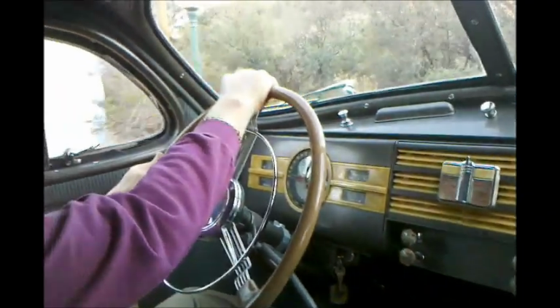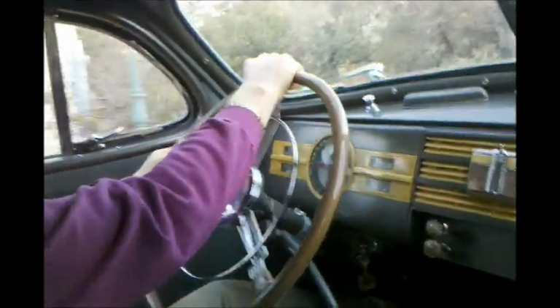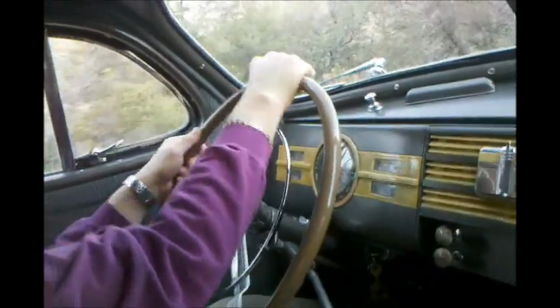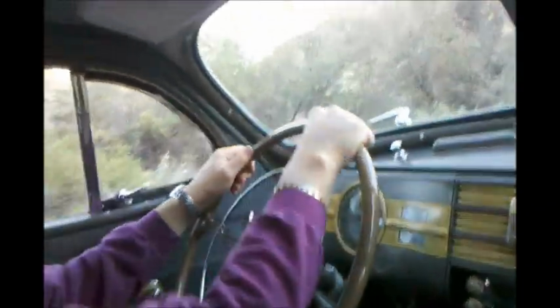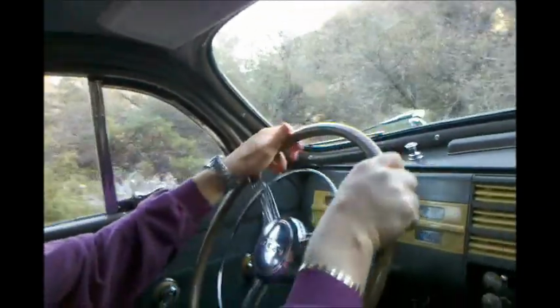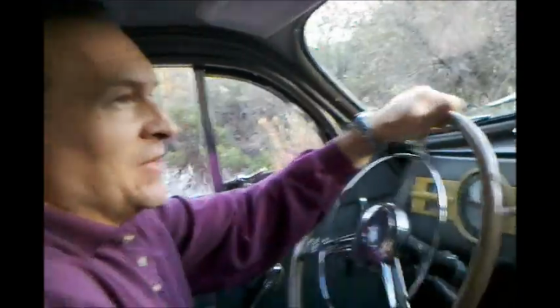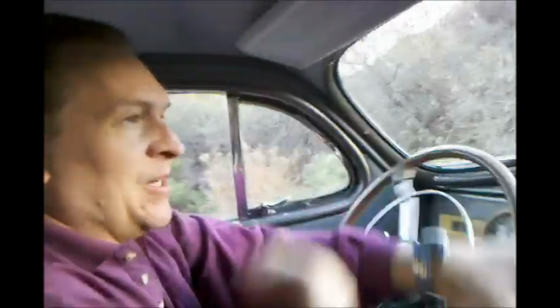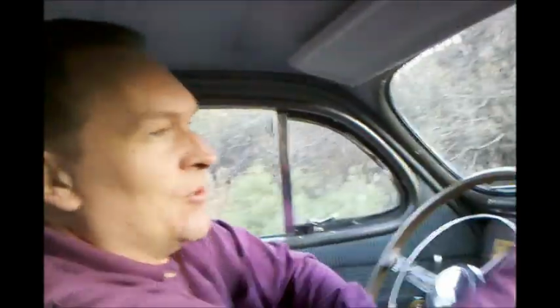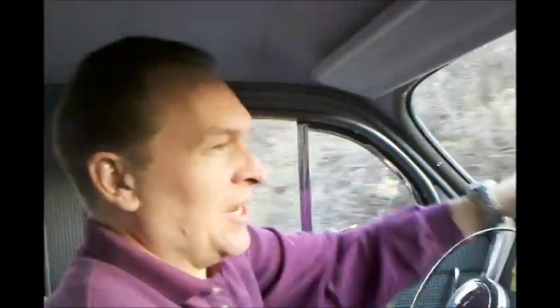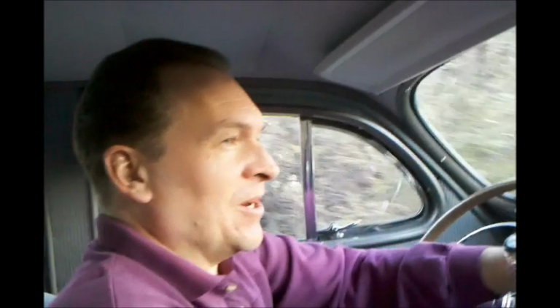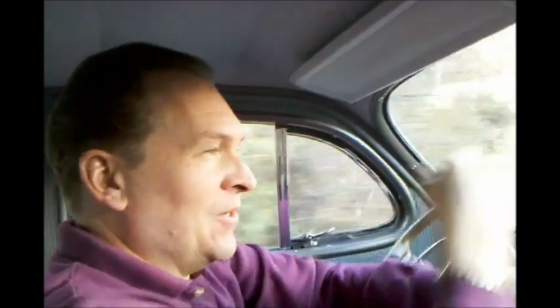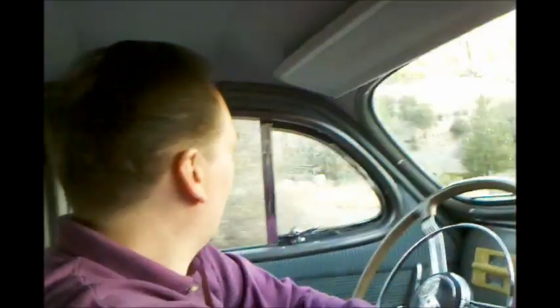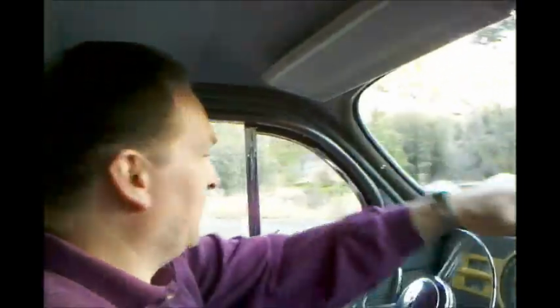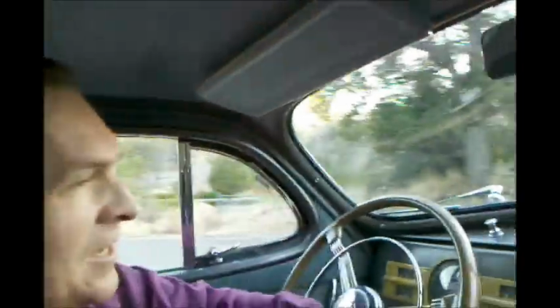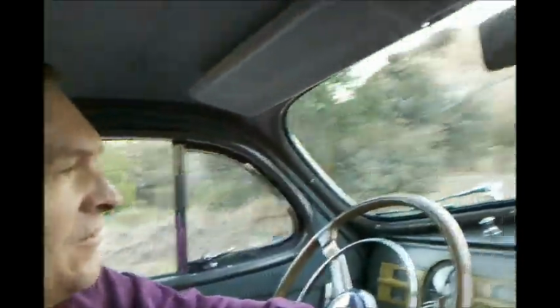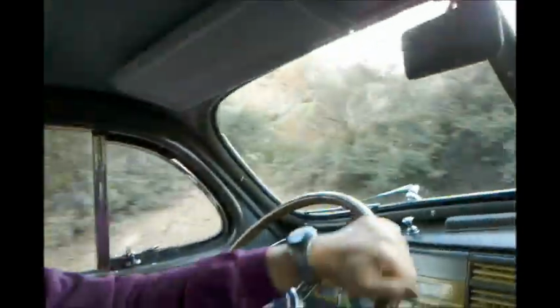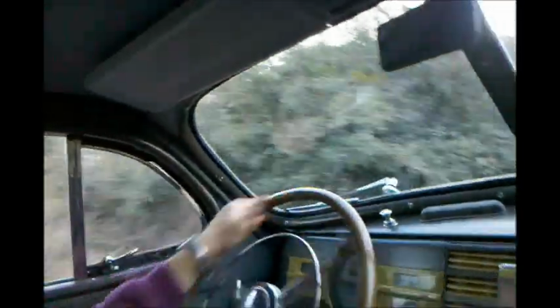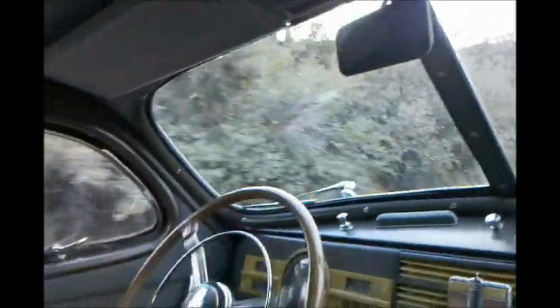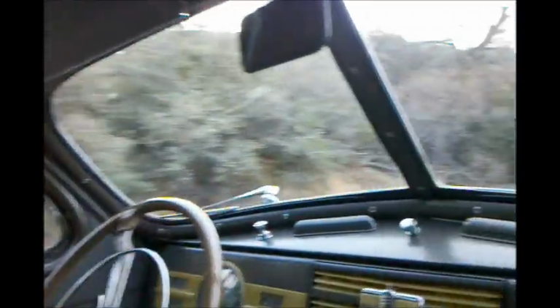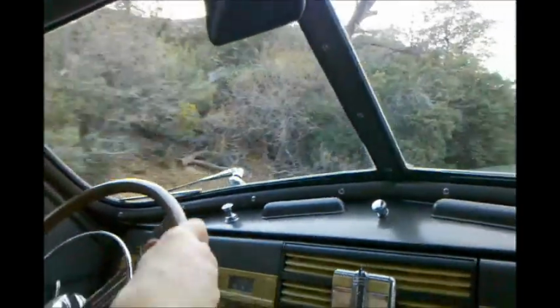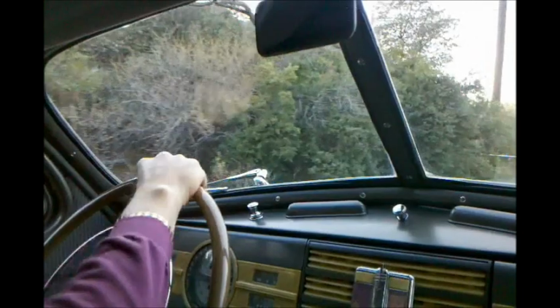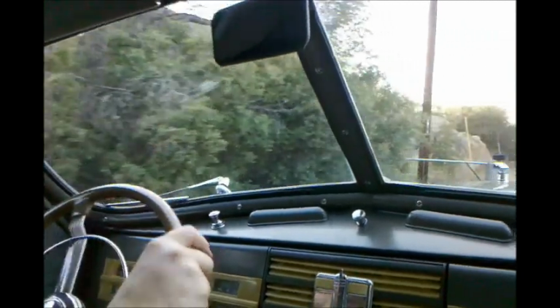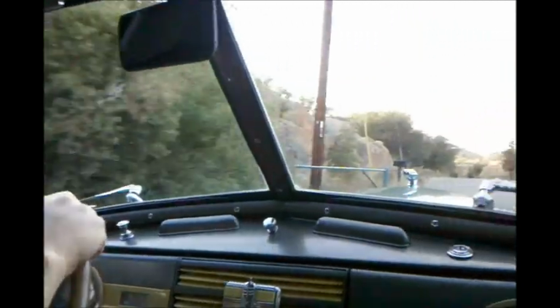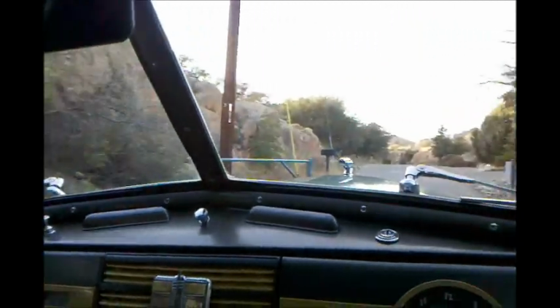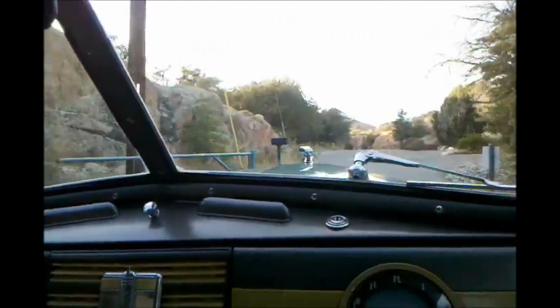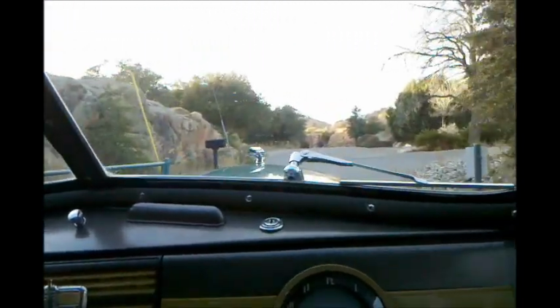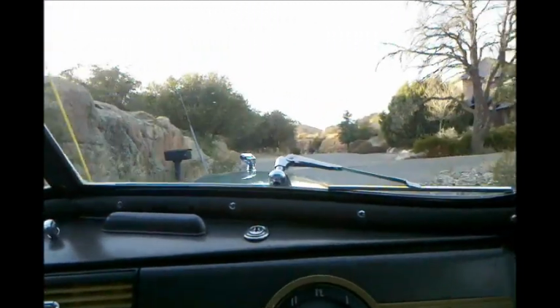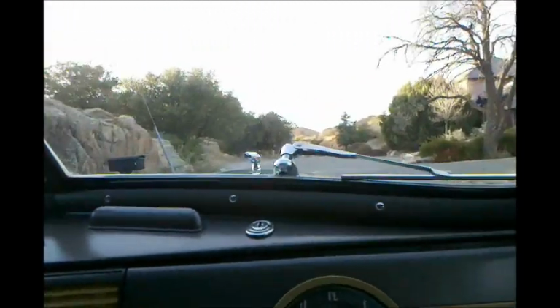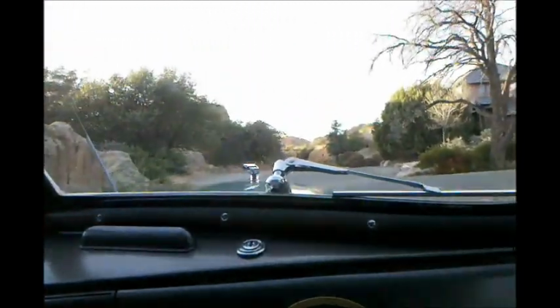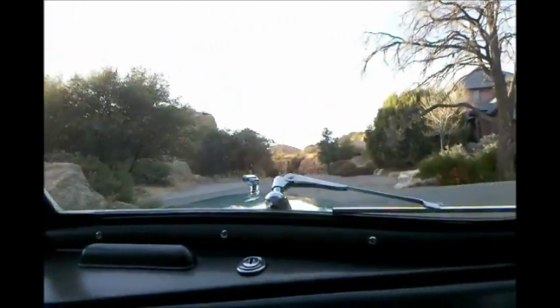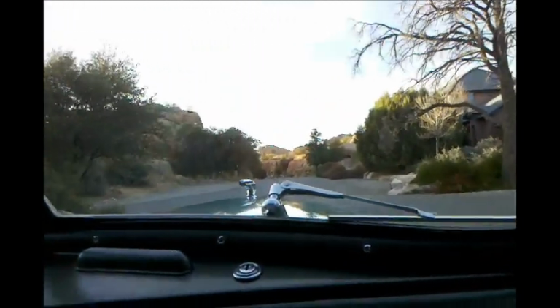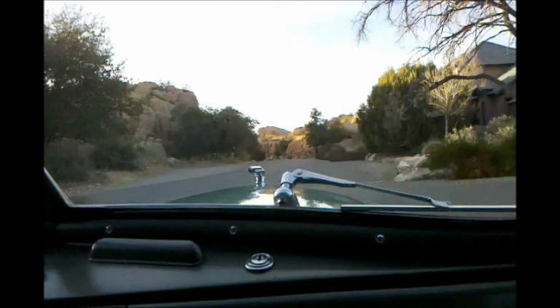Now we're driving in an area called the Granite Dells — it's kind of a spectacular place, and it happens to be where our house is in Arizona. We have a kind of spectacular car to drive. I'm going to be signaling by hand; that's the only way I can signal since the signals do not have self-canceling.